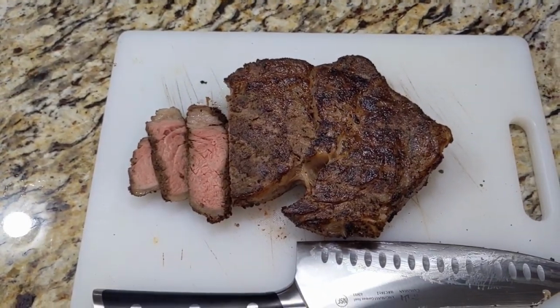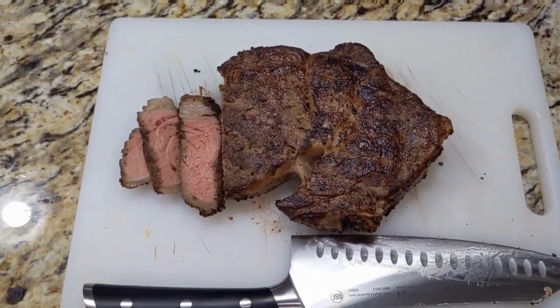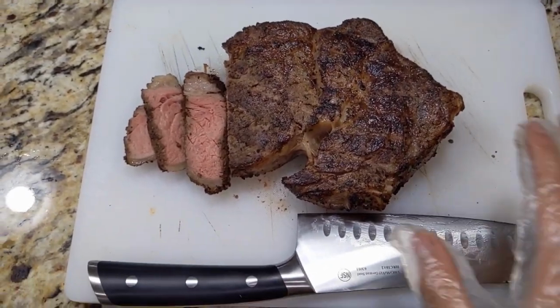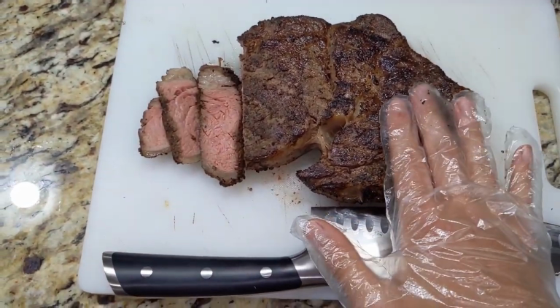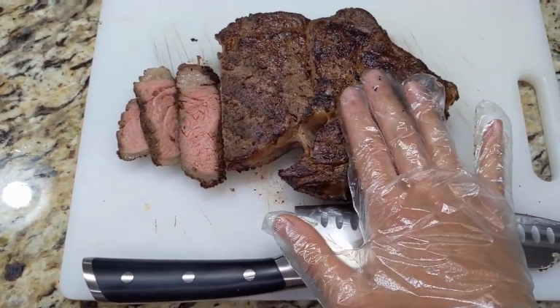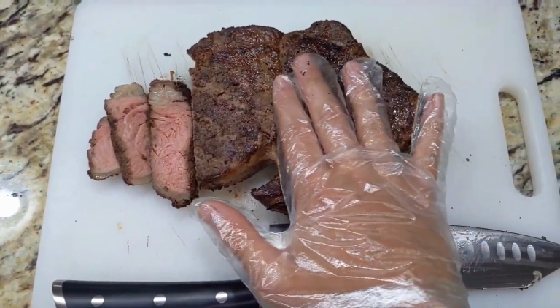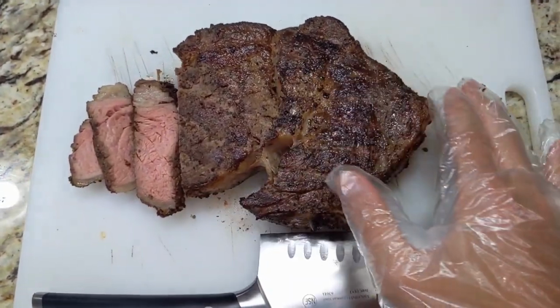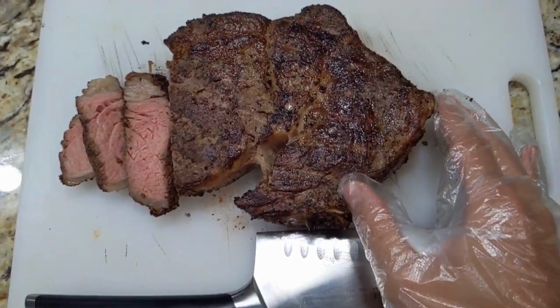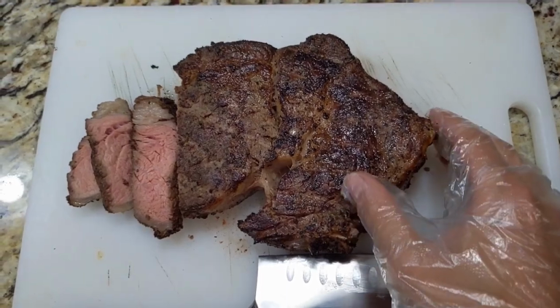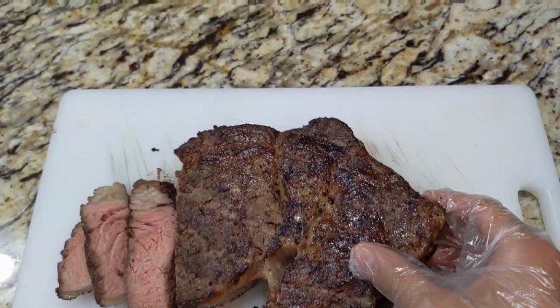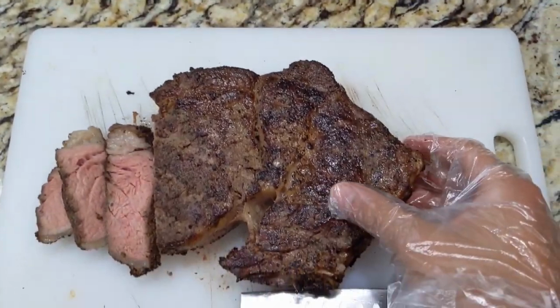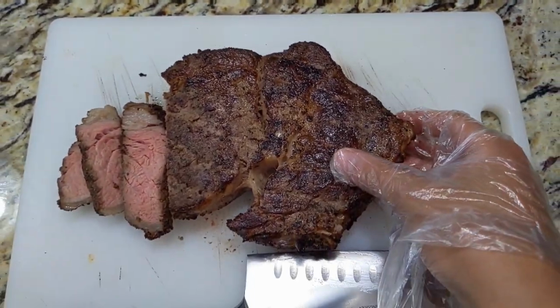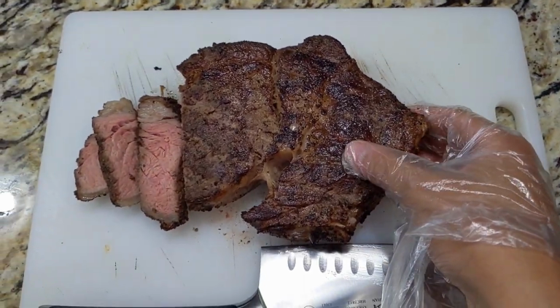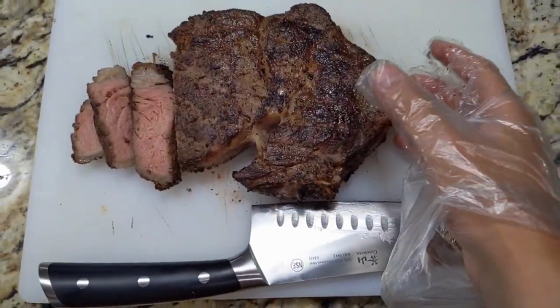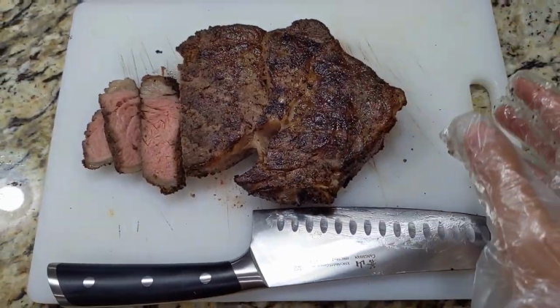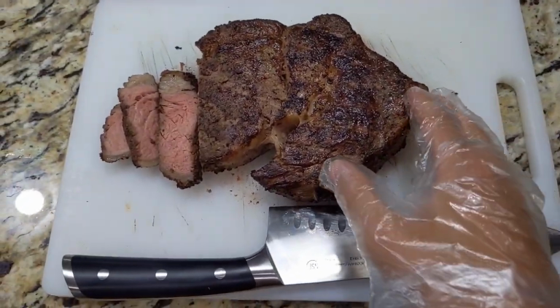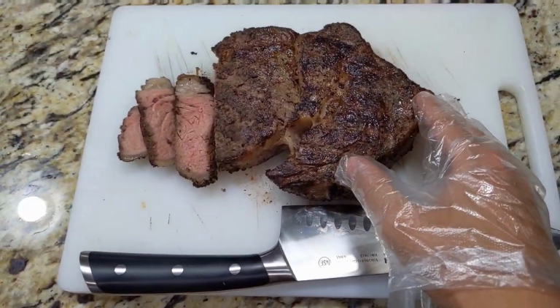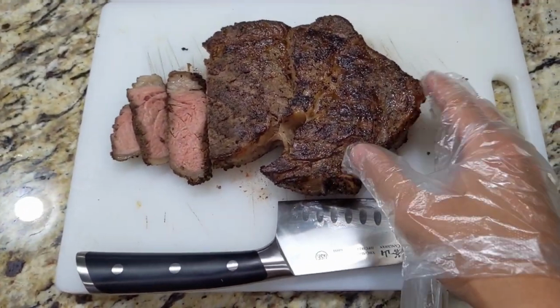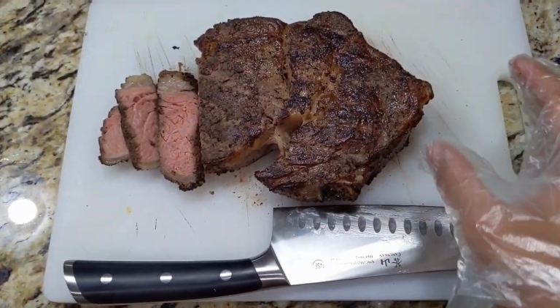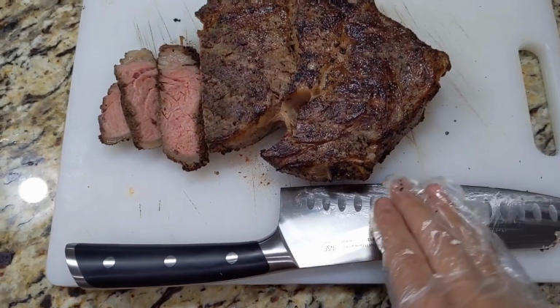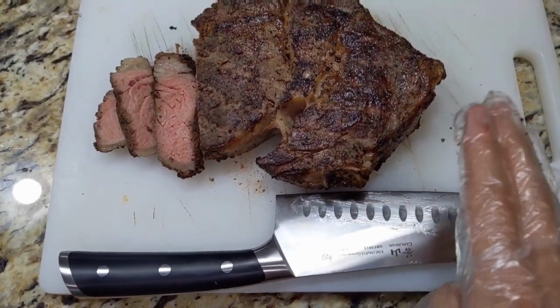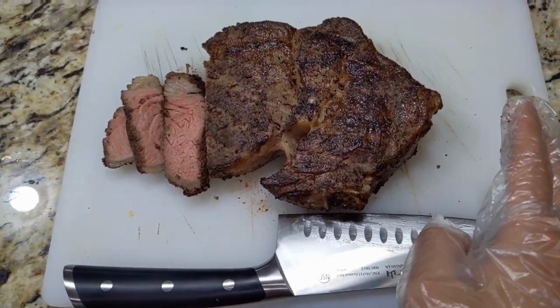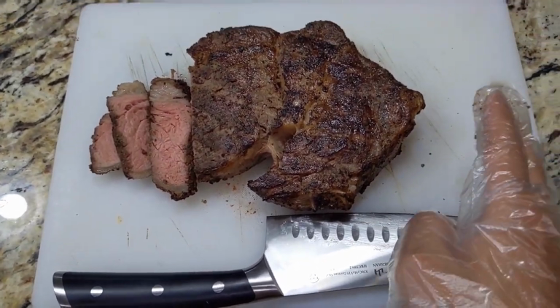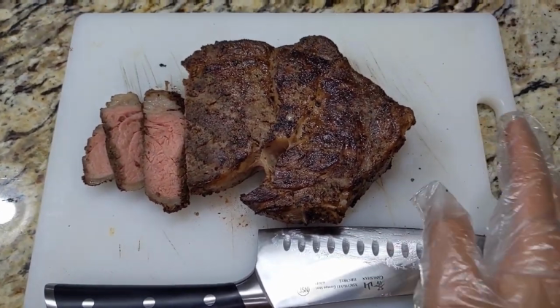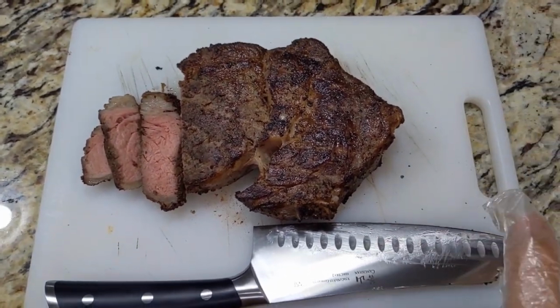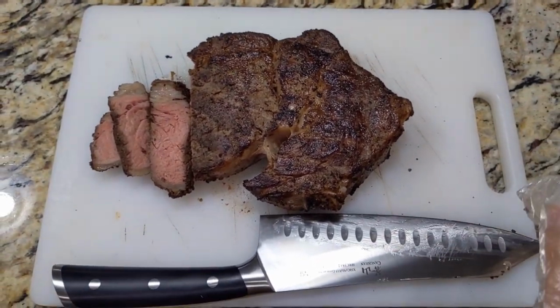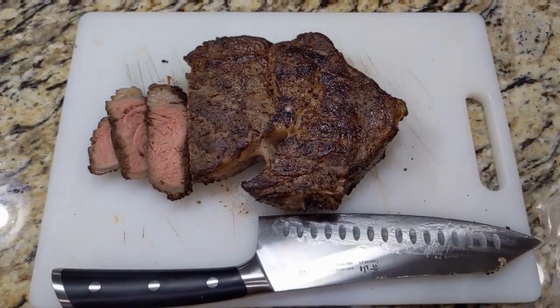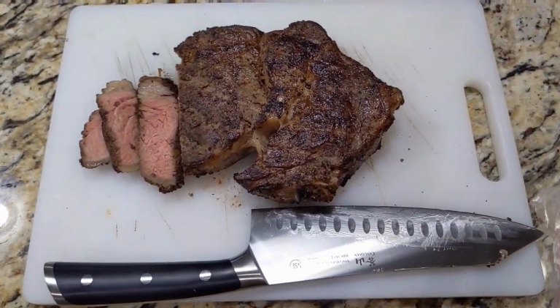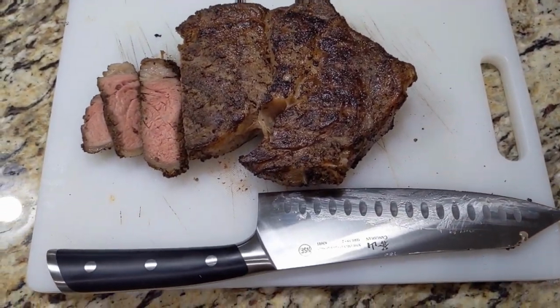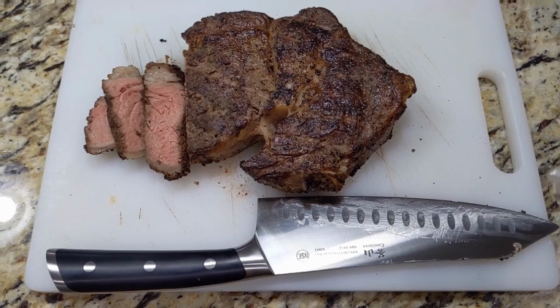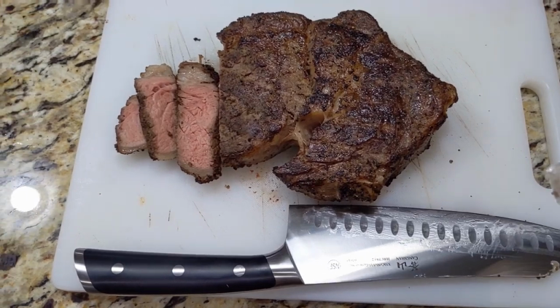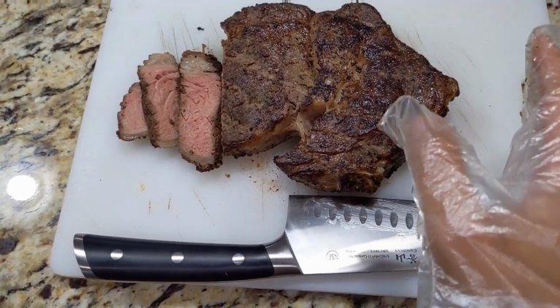You guys do not know how excited I am for this. The crust on it was awesome. I still need to learn how to use the flamethrower on a steak better because it took a little longer than I expected — about five minutes total.